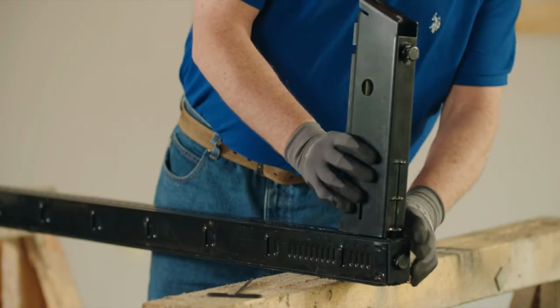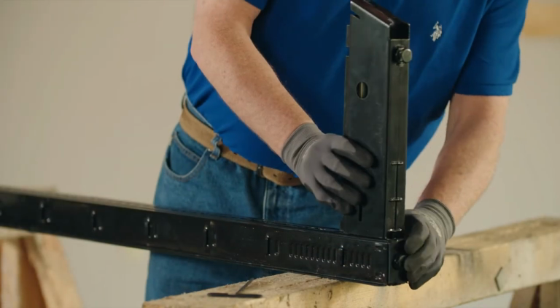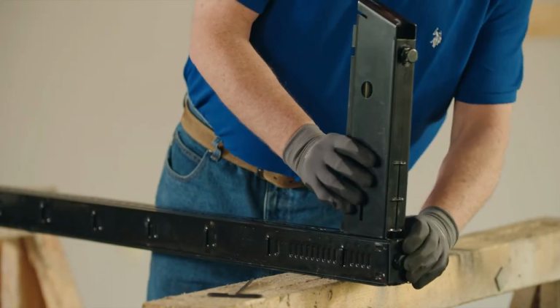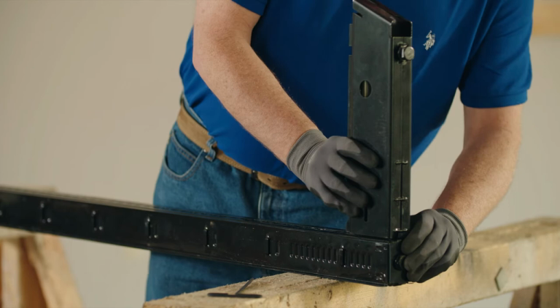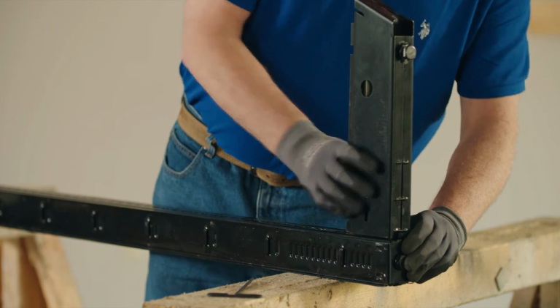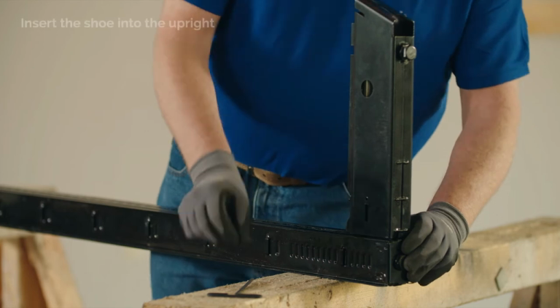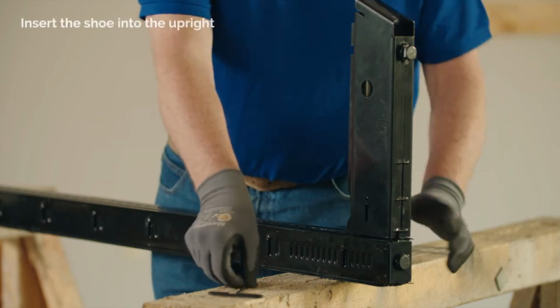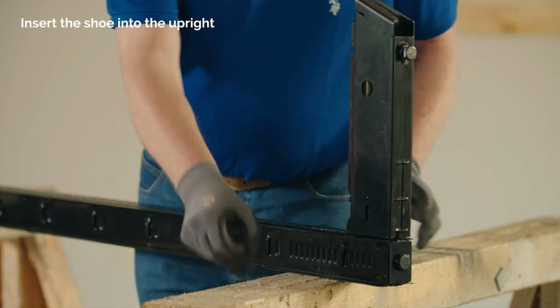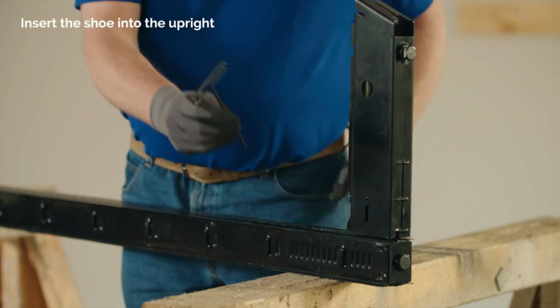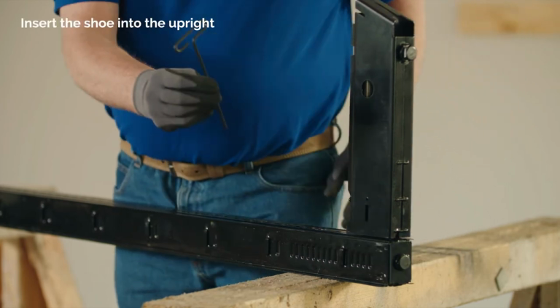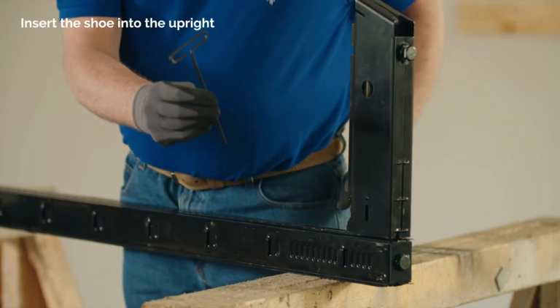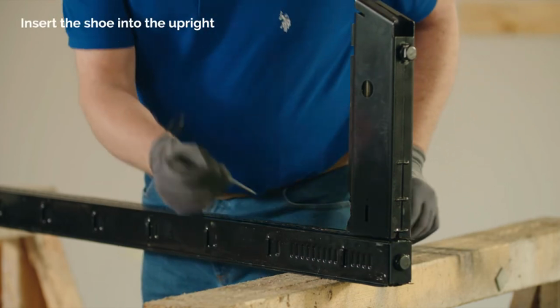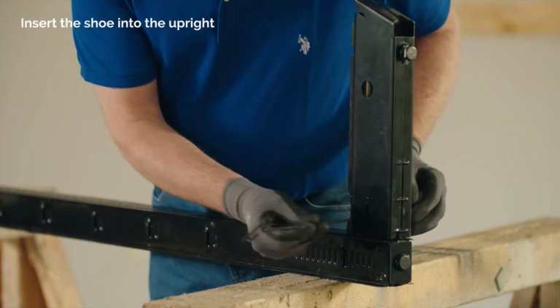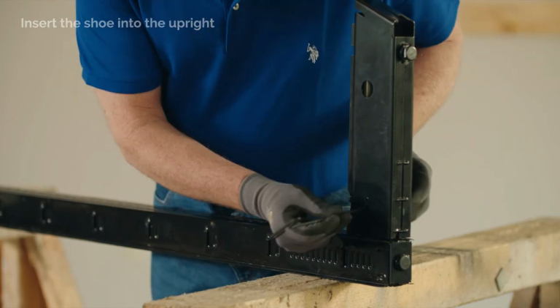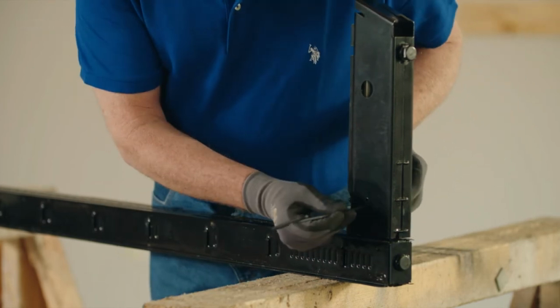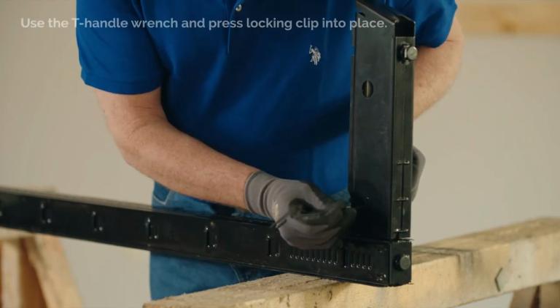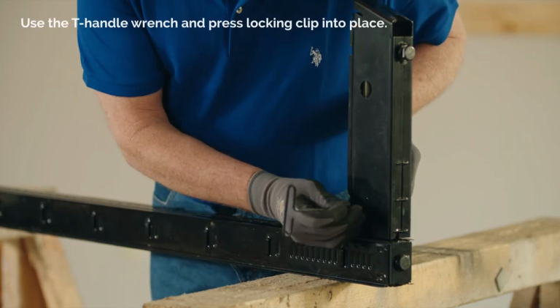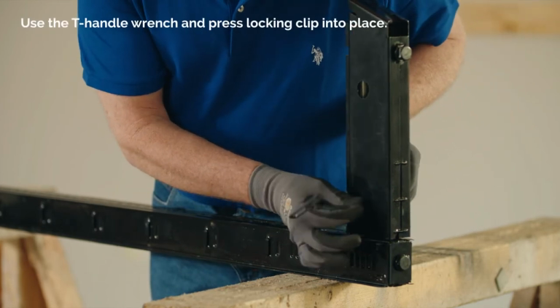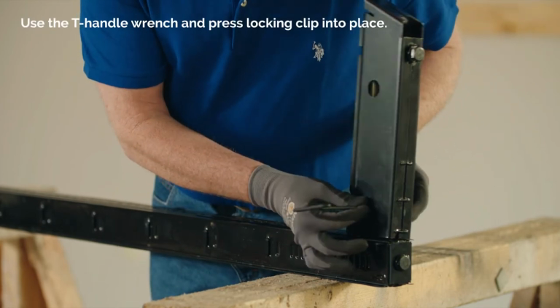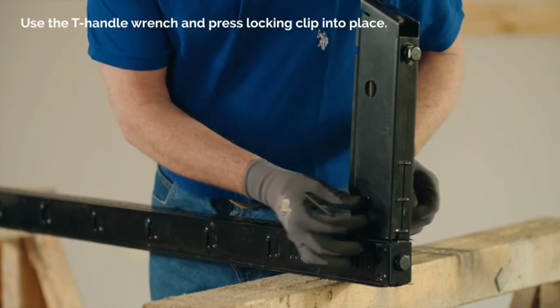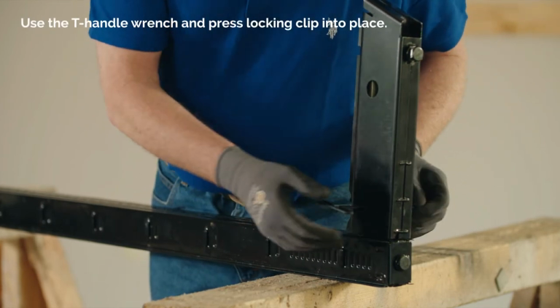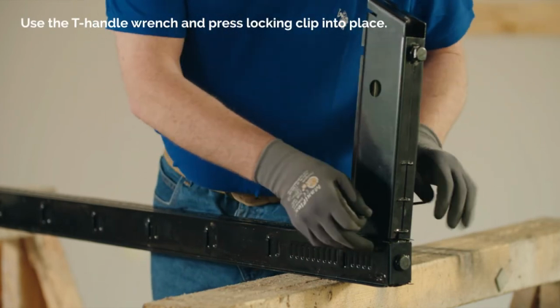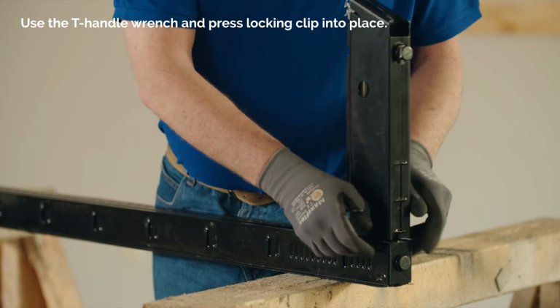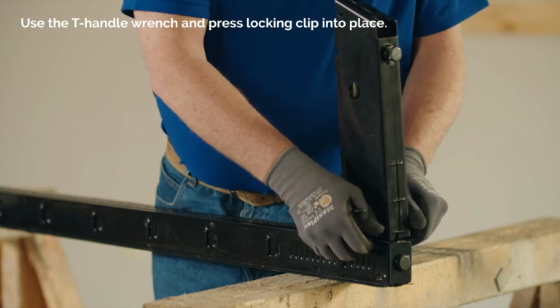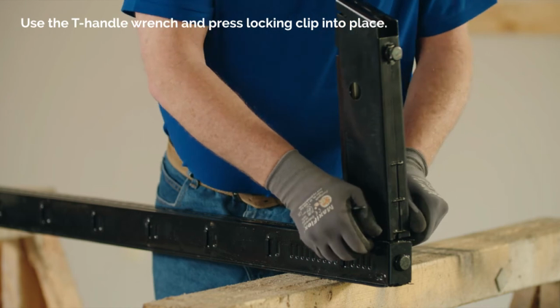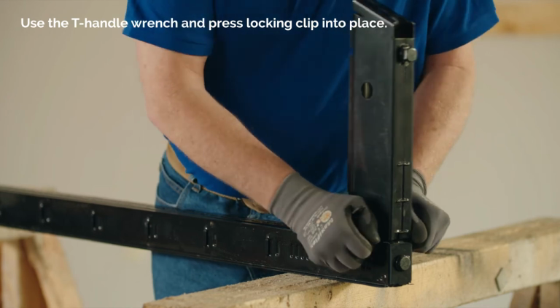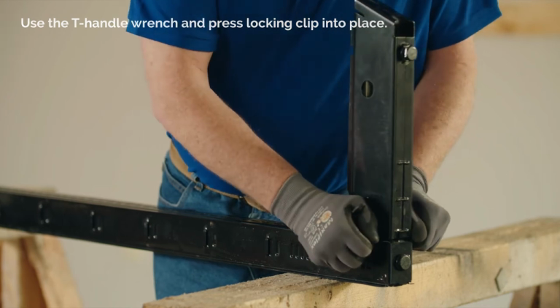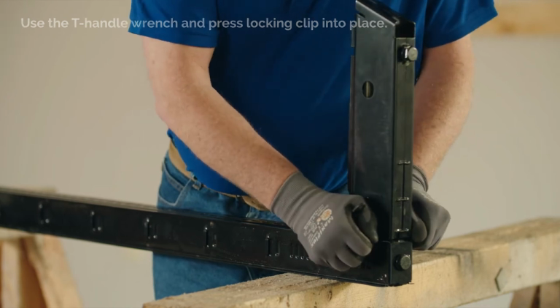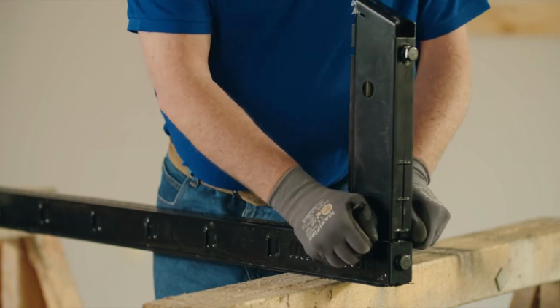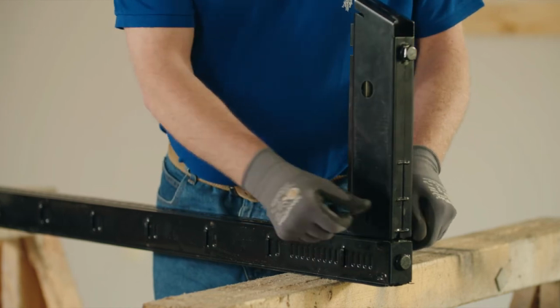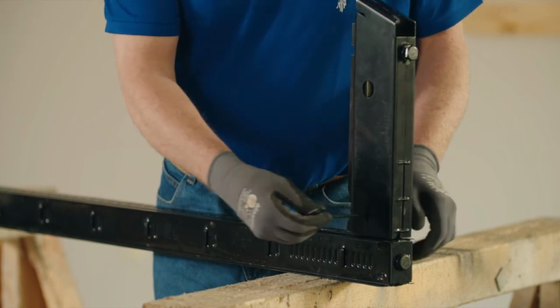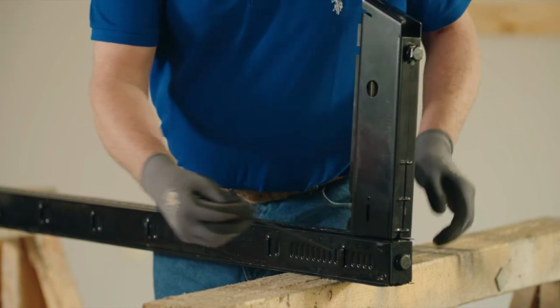Insert the shoe into the upright. Use the T-handle wrench to press the locking clip into place. Once the locking clip is engaged,